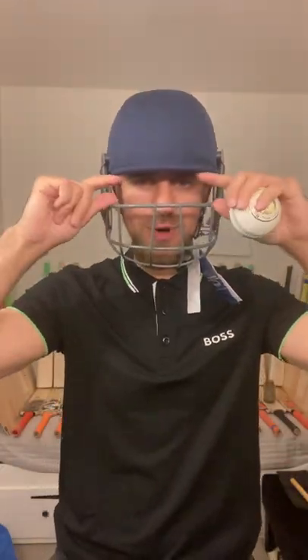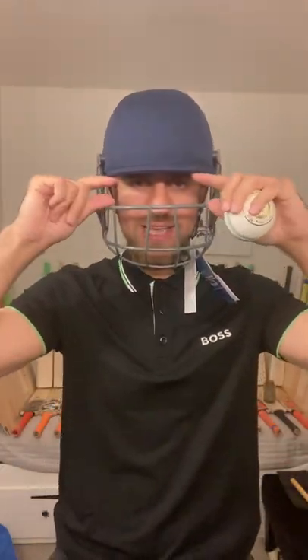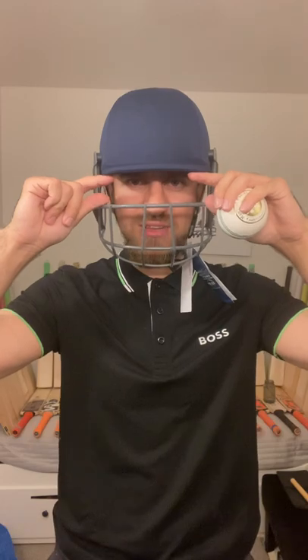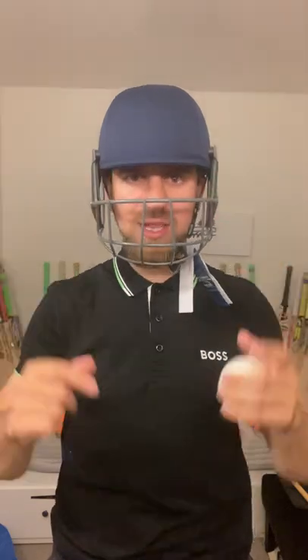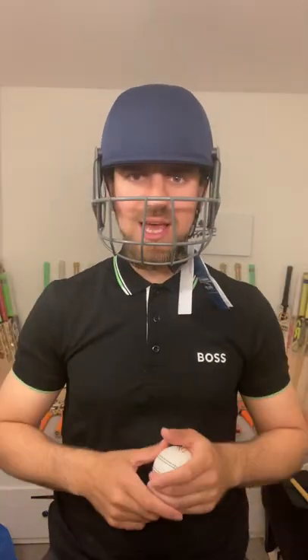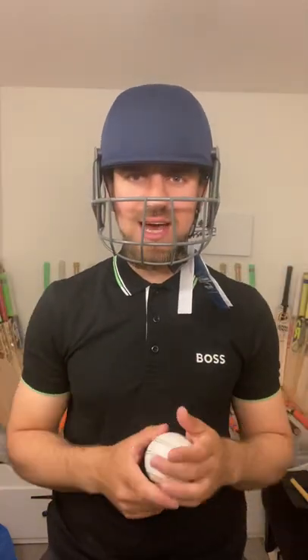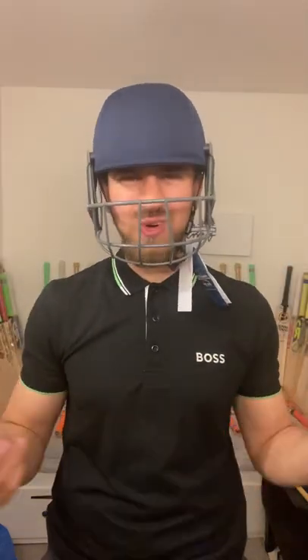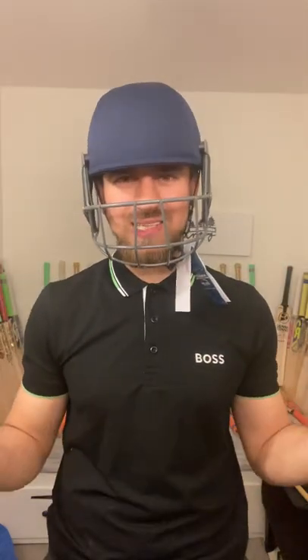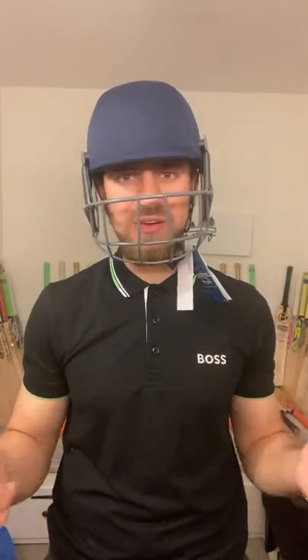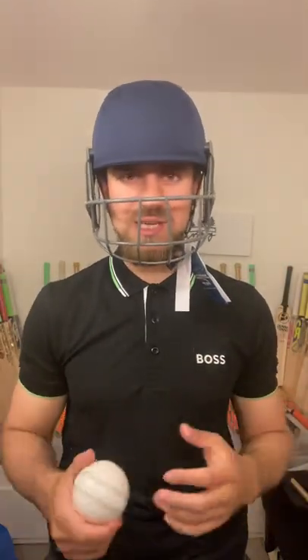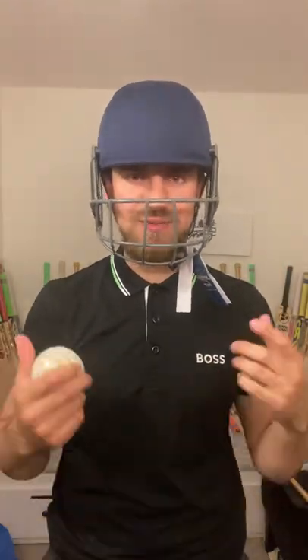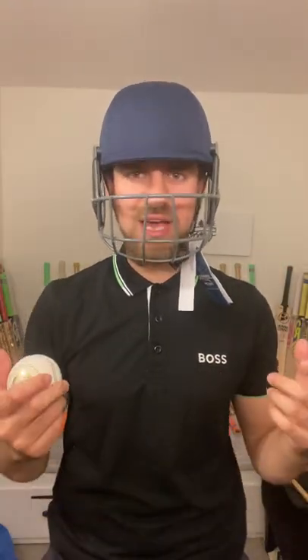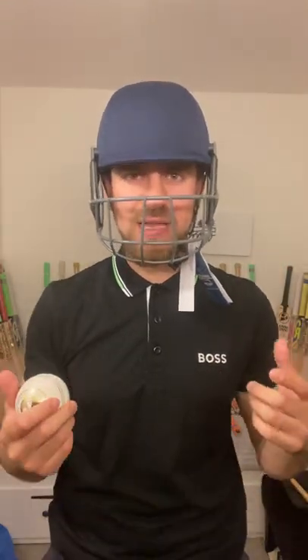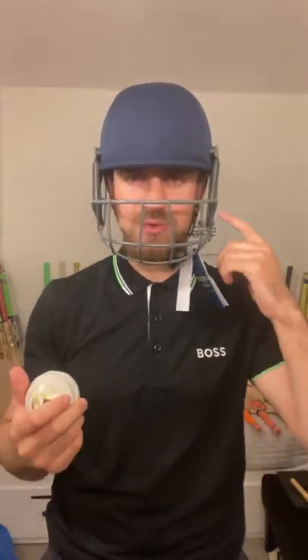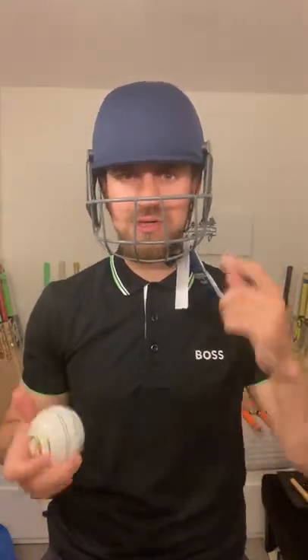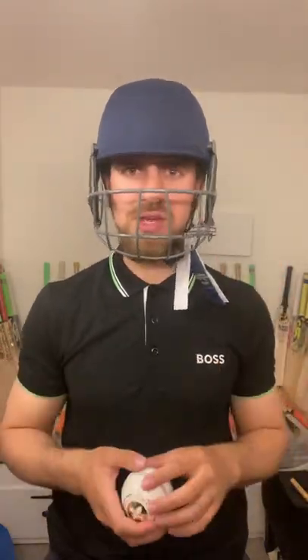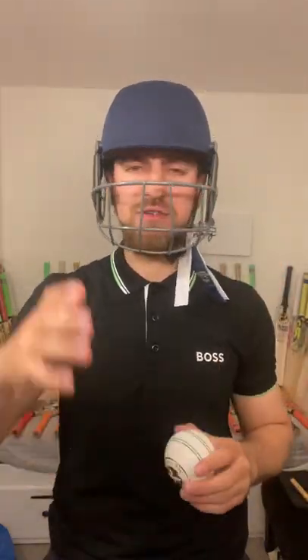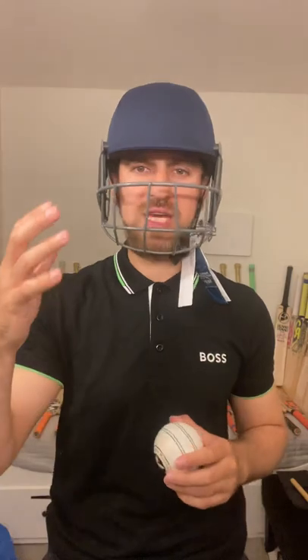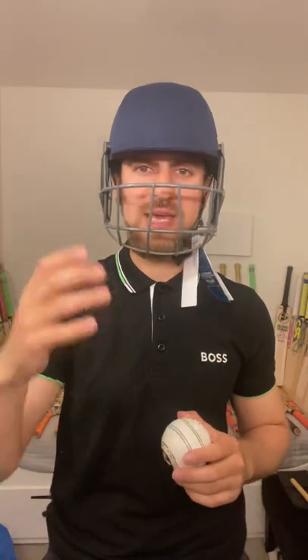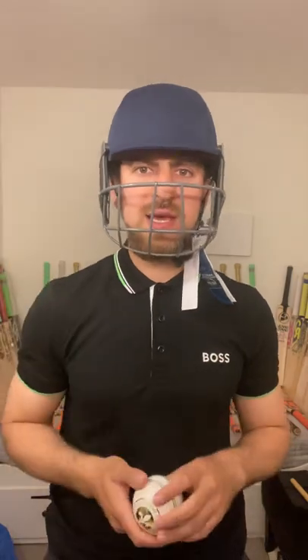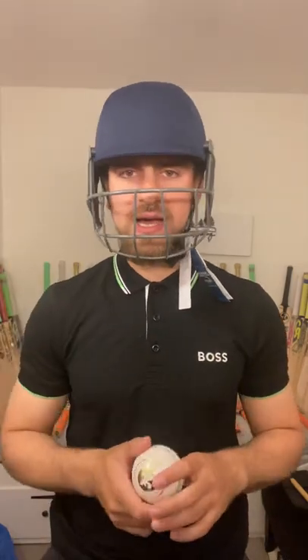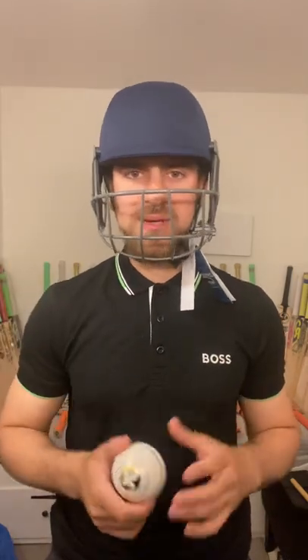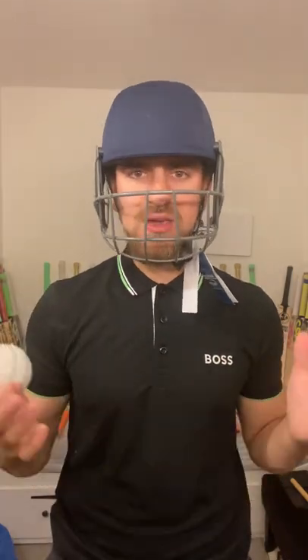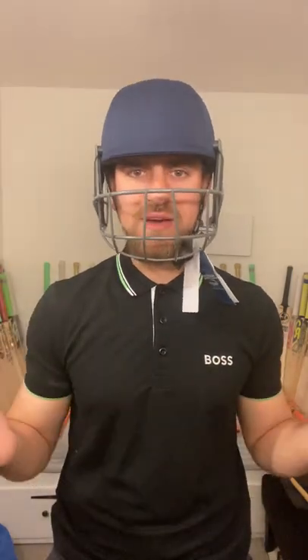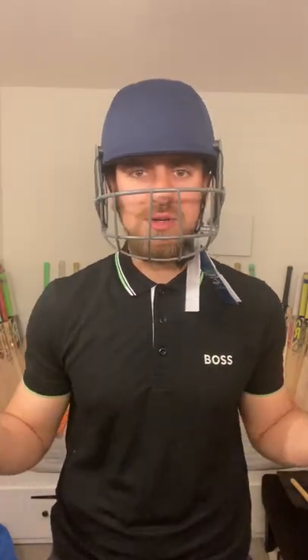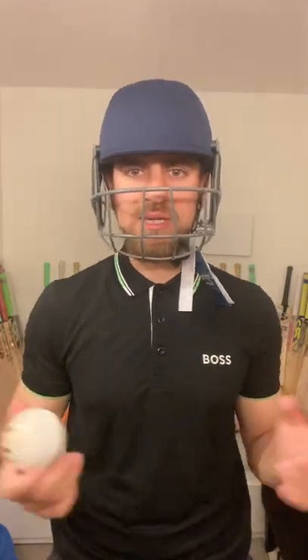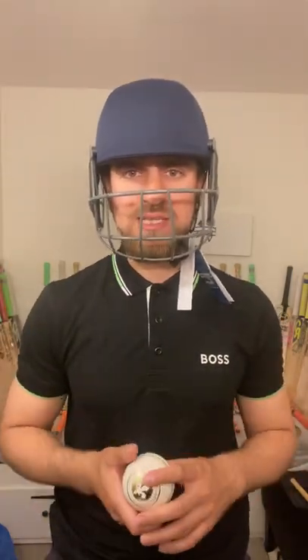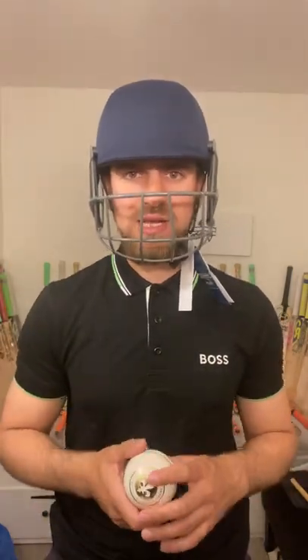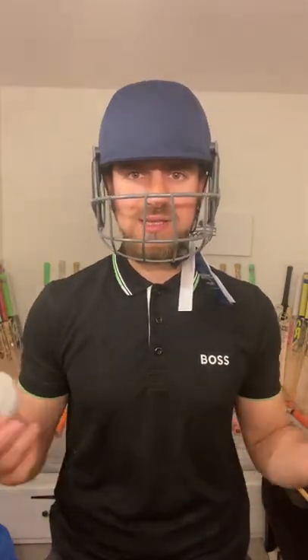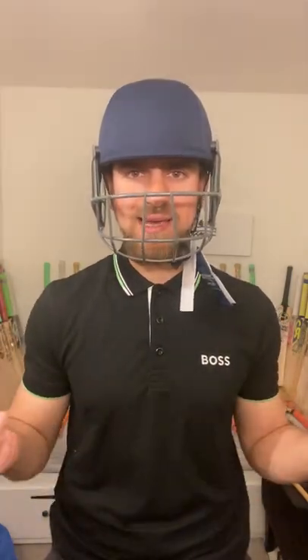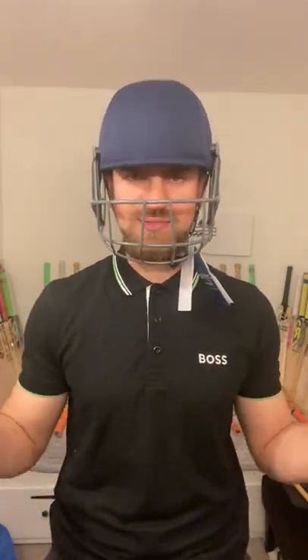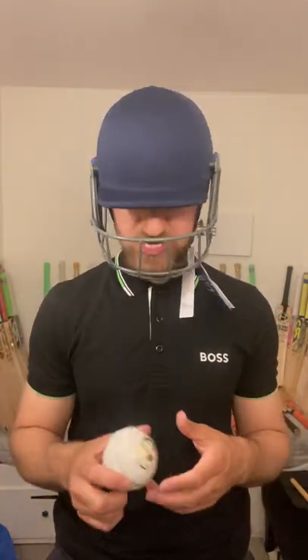If you're going to have a helmet to protect your head, you have to have a good helmet. Head is first — that's what it comes down to.